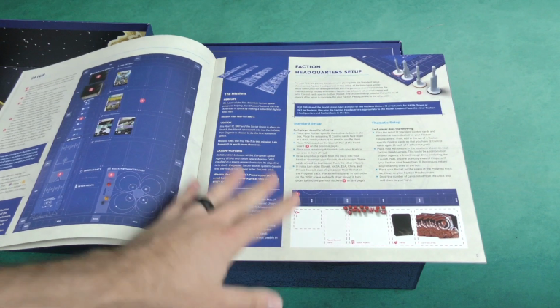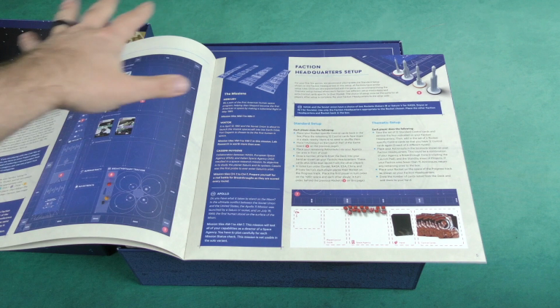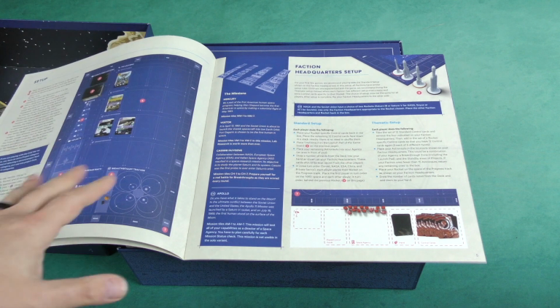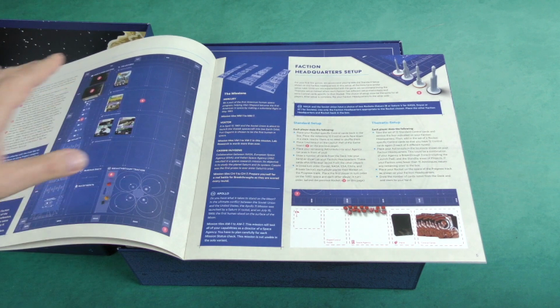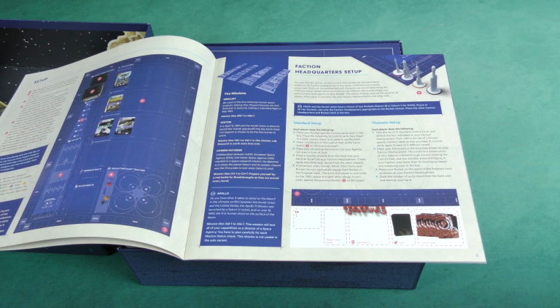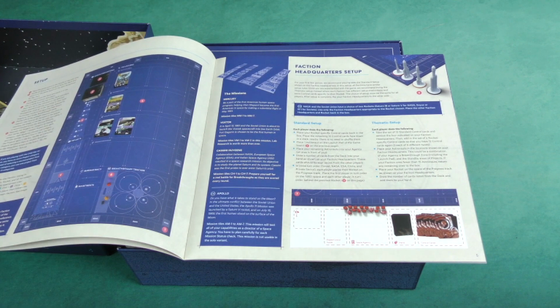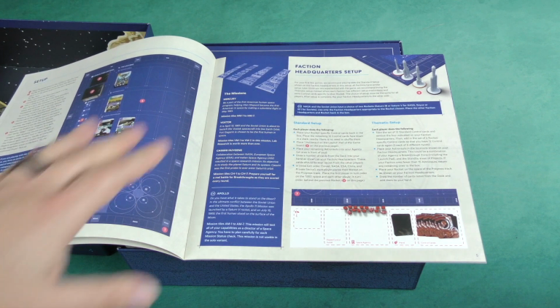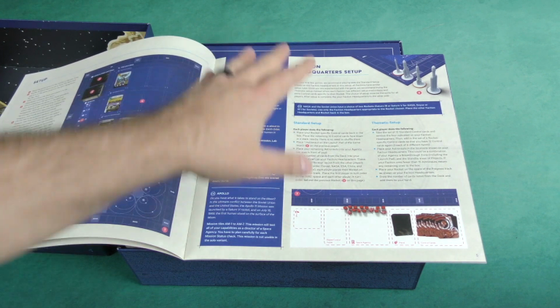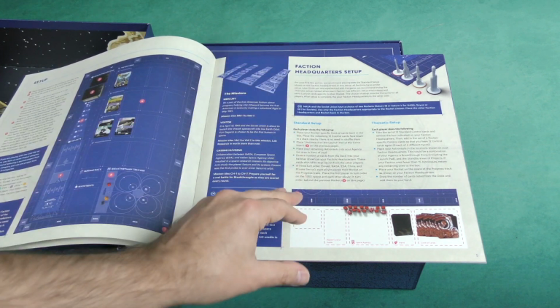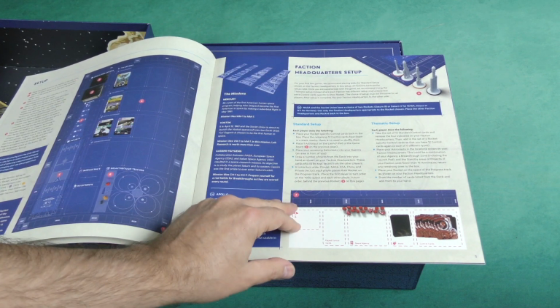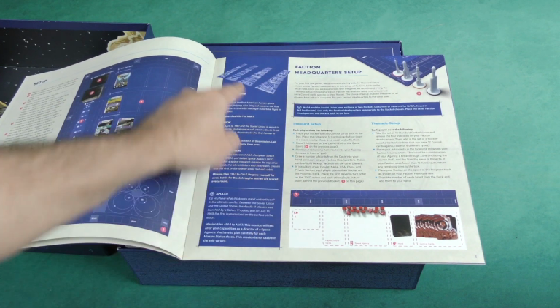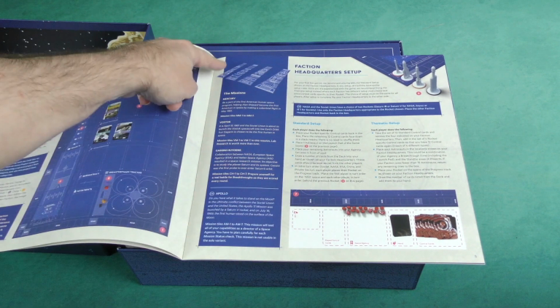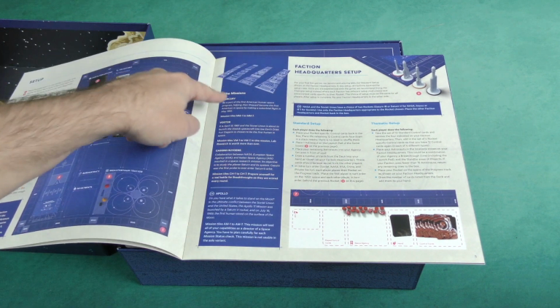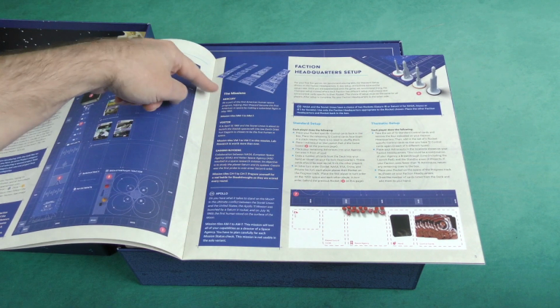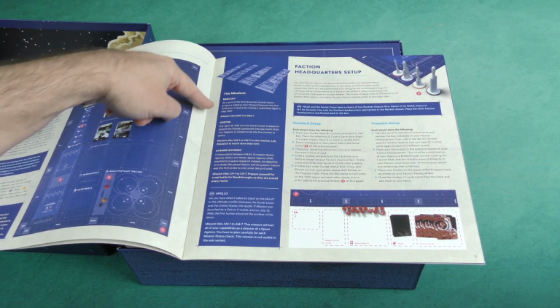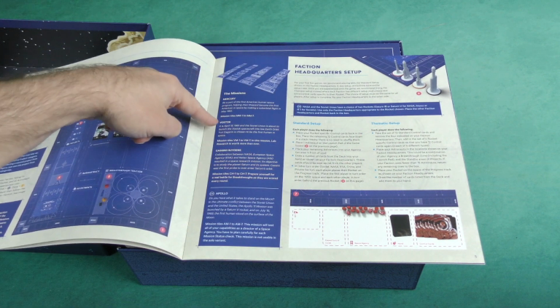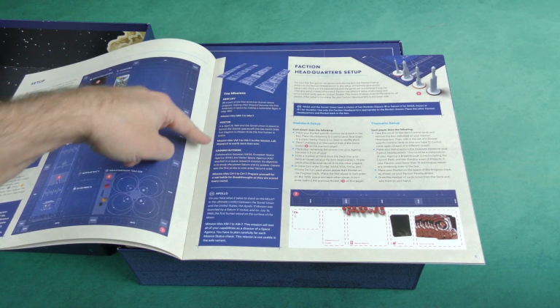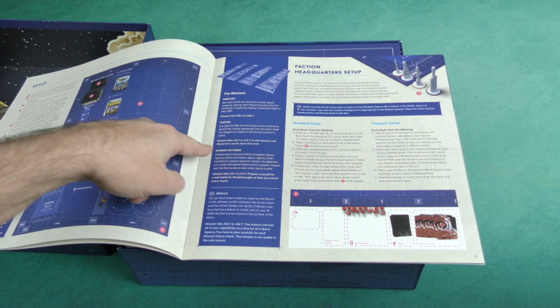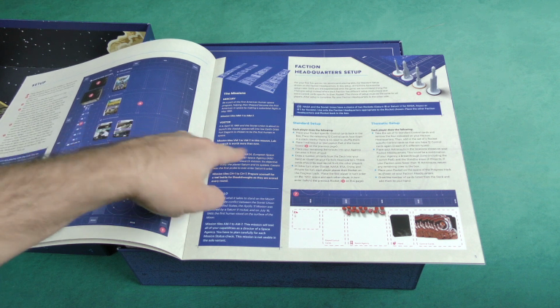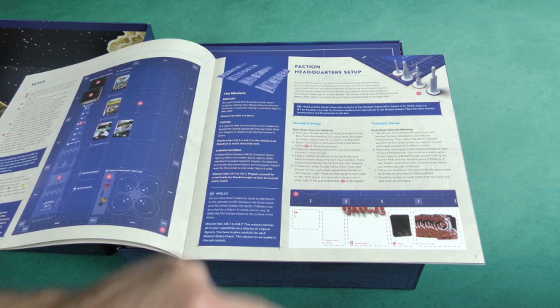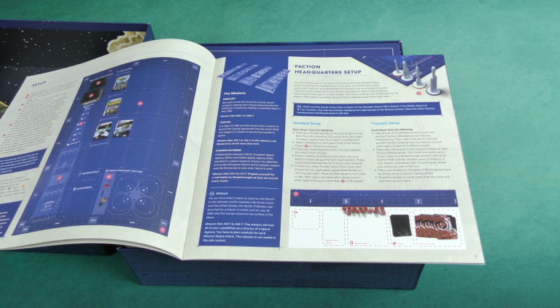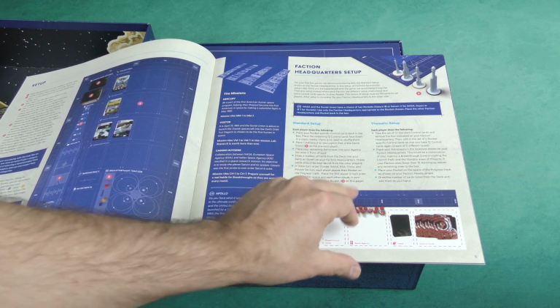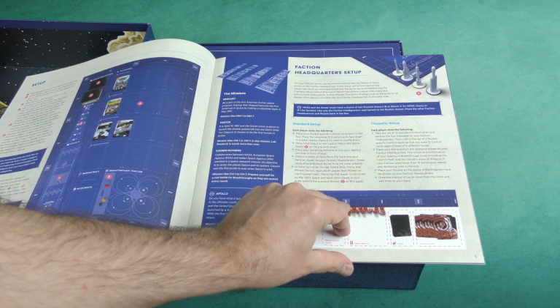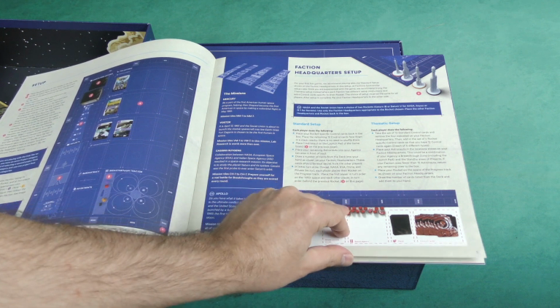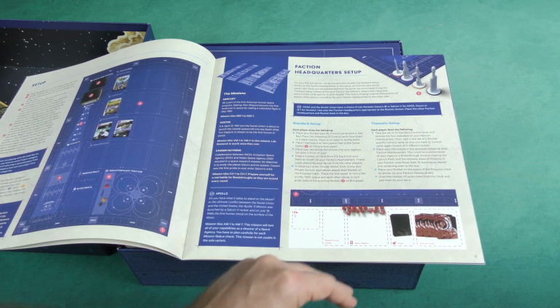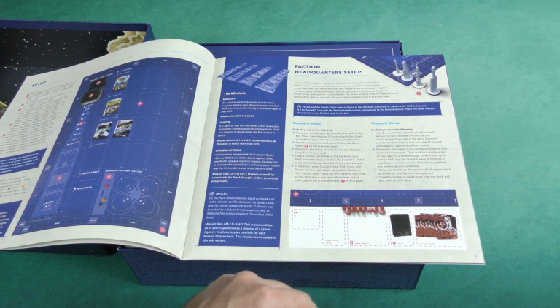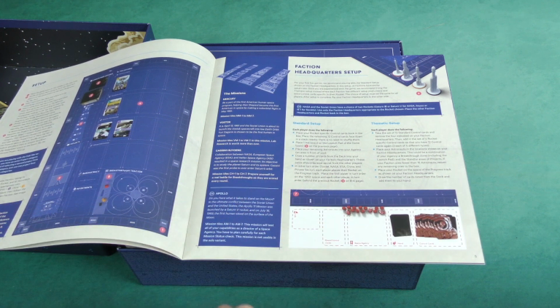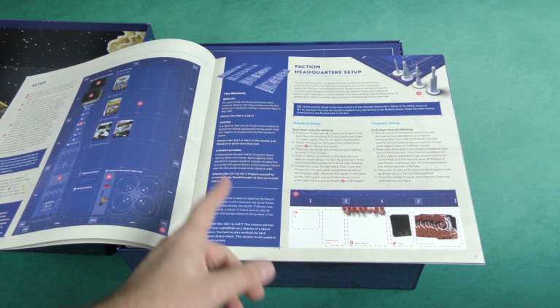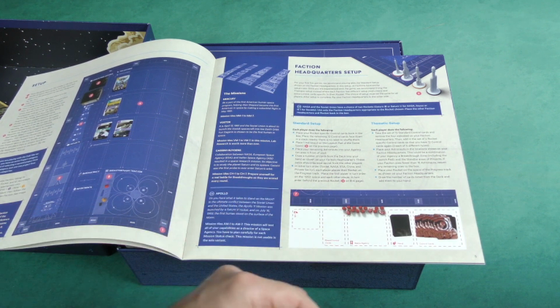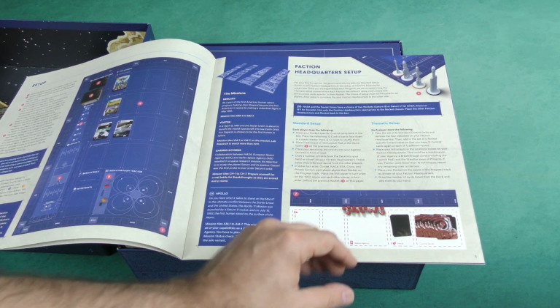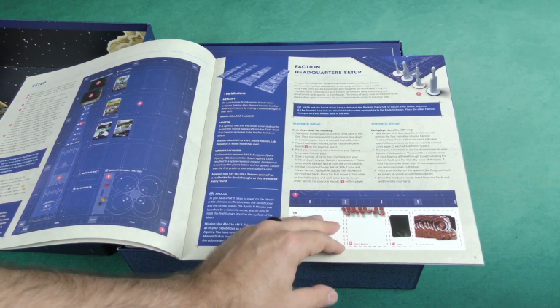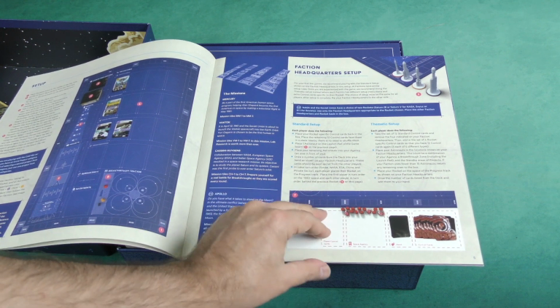Here we go with our setup — our faction headquarters setup. We've got different missions: Mercury, Vostok, the Cassini, Huygens — and I probably mispronounced that — and the Apollo, perhaps.